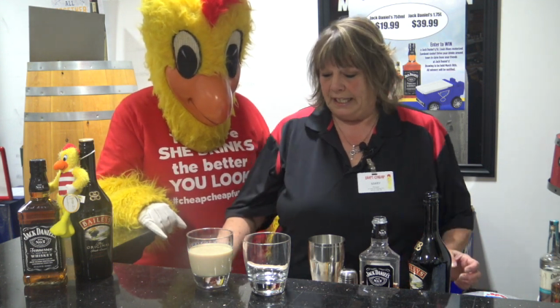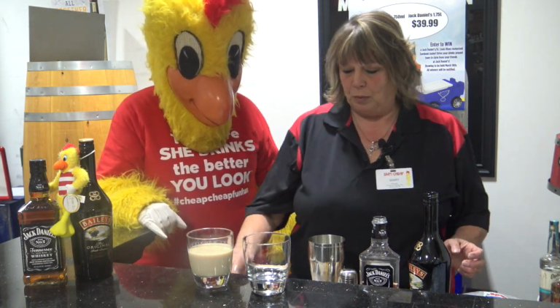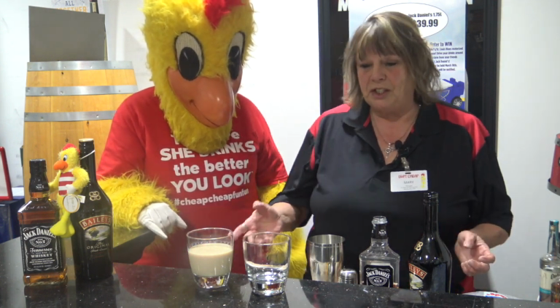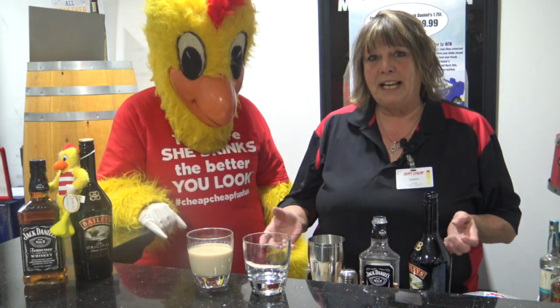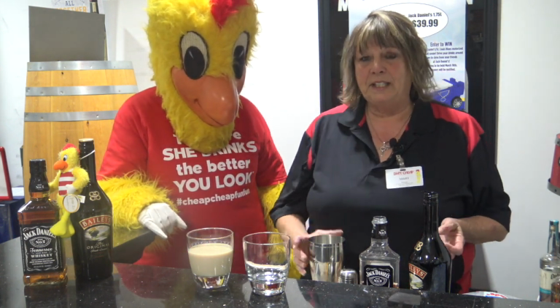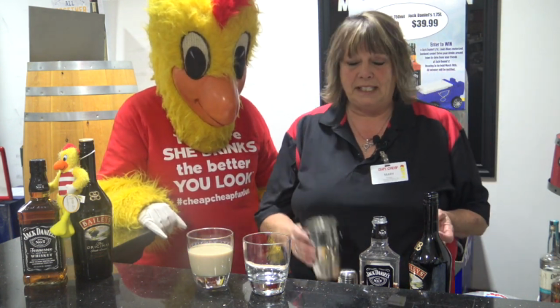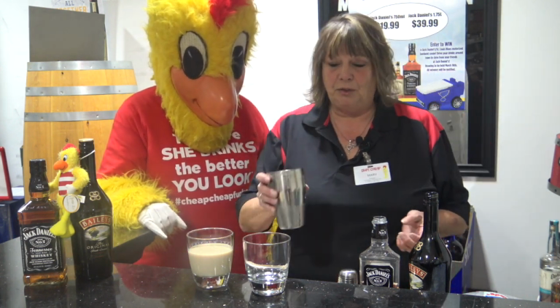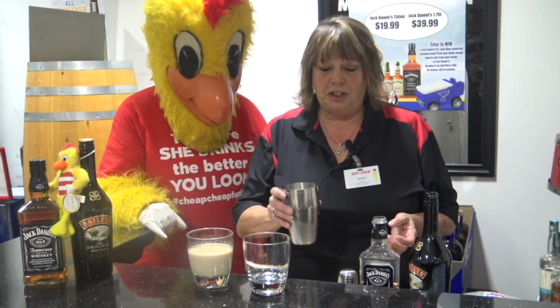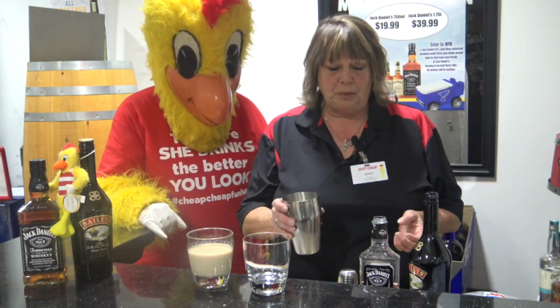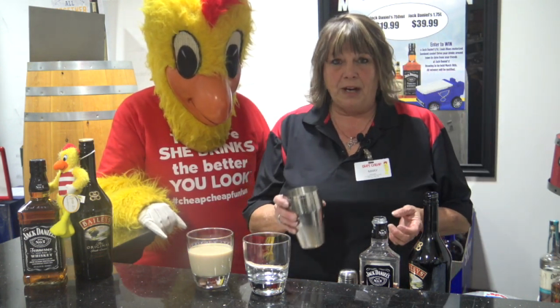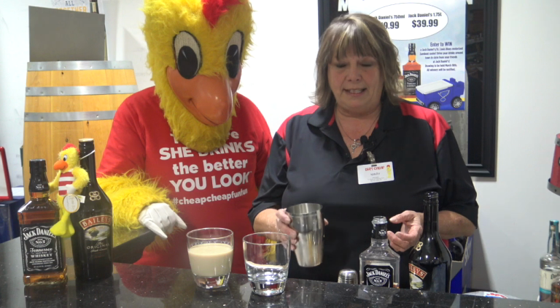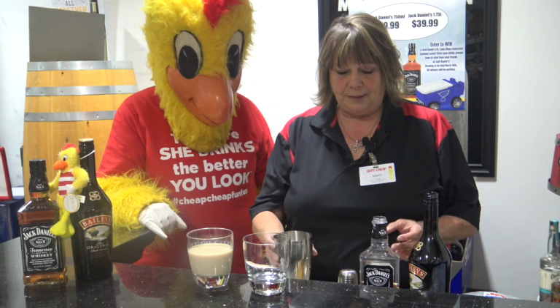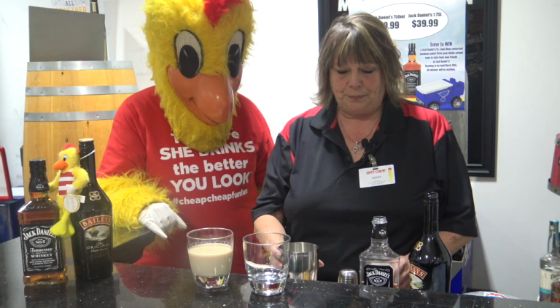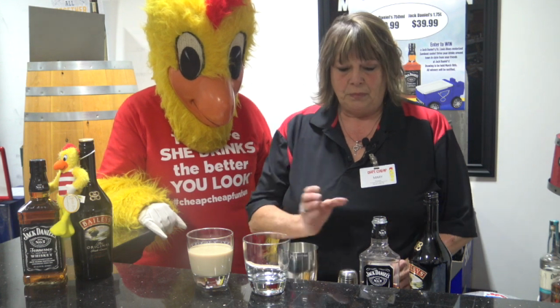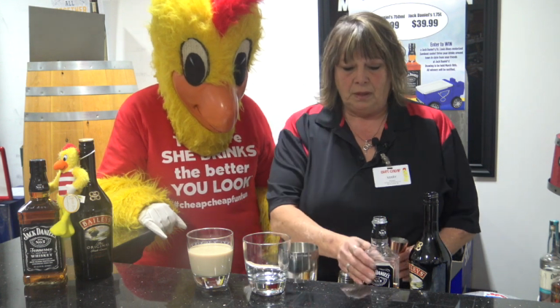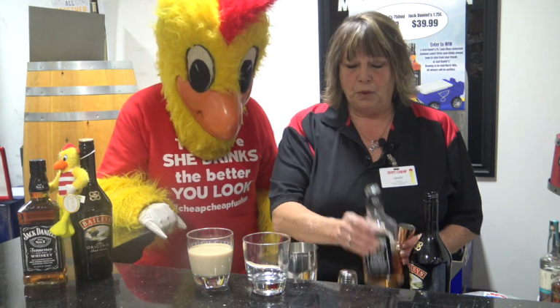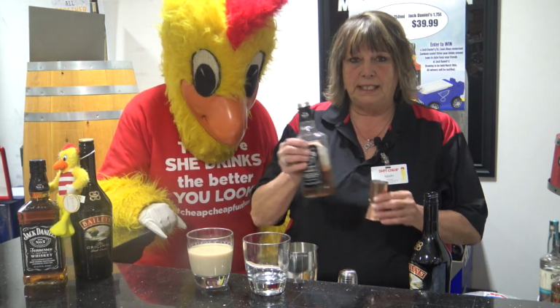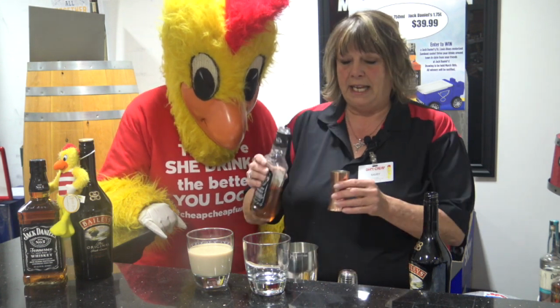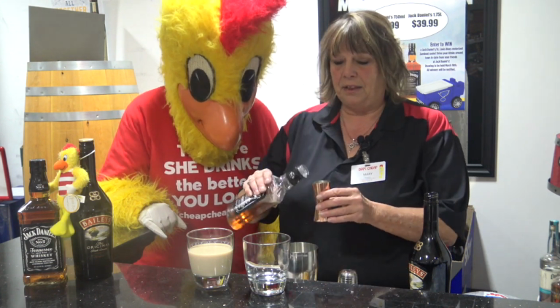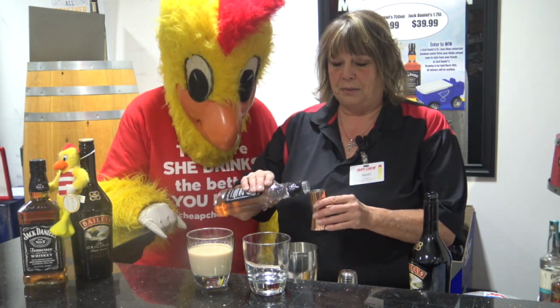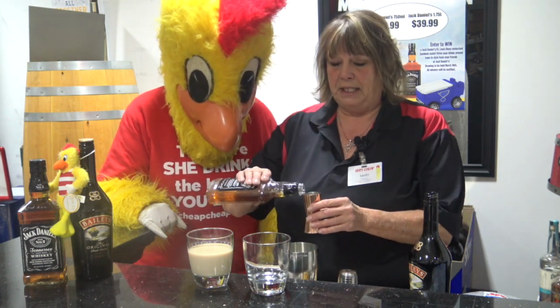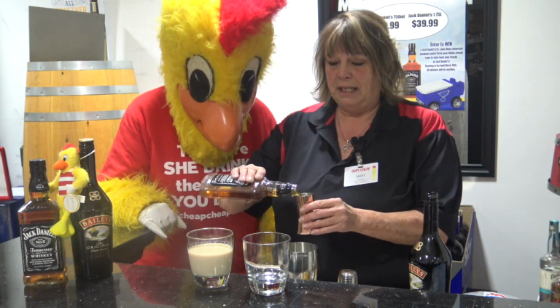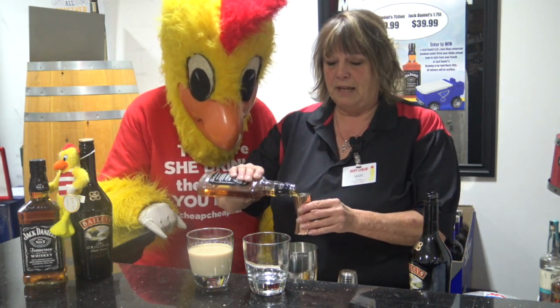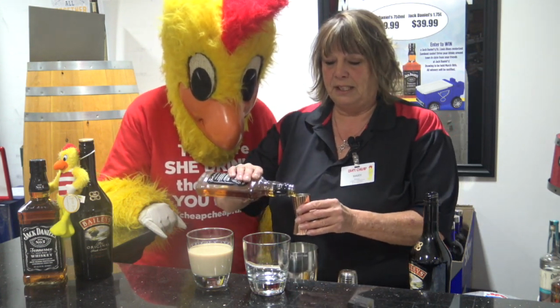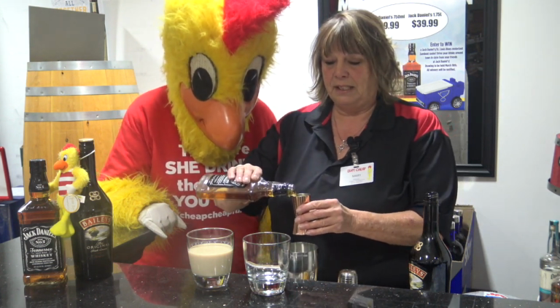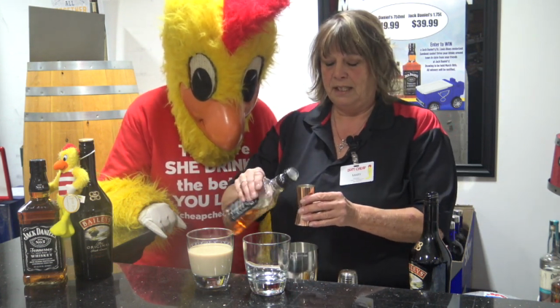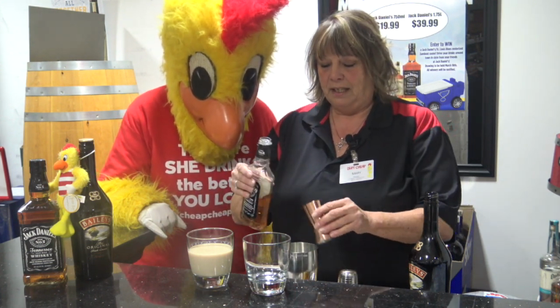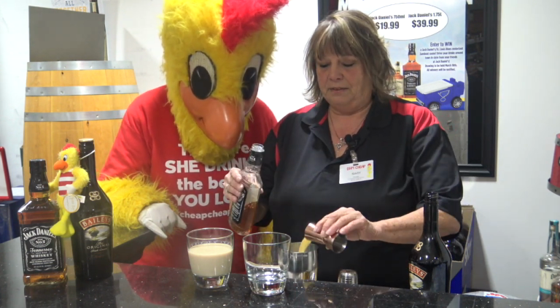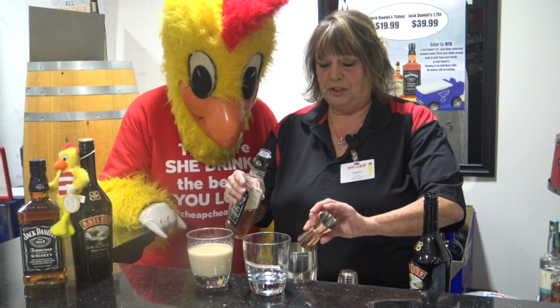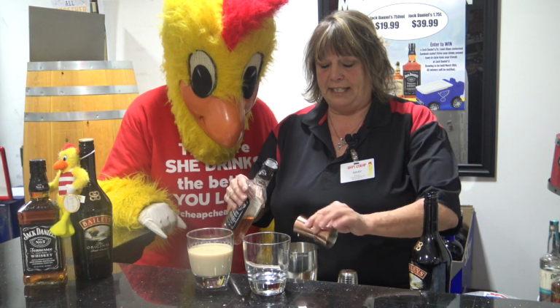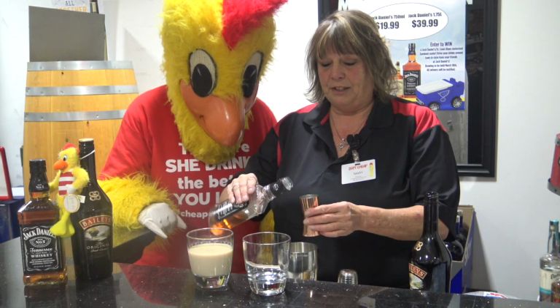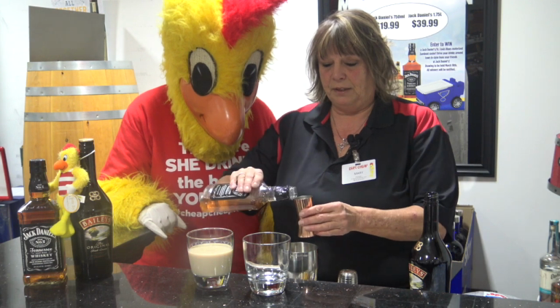And what a Jackknife is, is you fill a shaker with your ice. We're going to take three ounces of Jack Daniels.